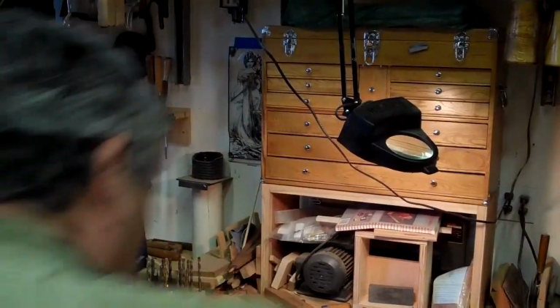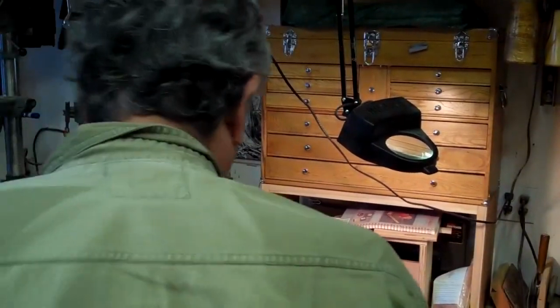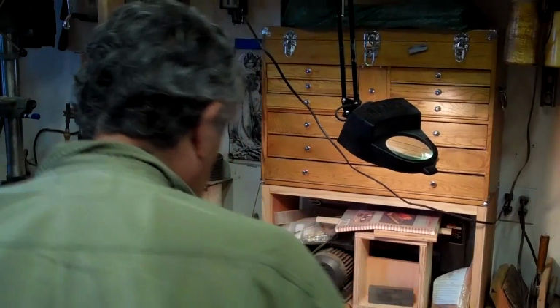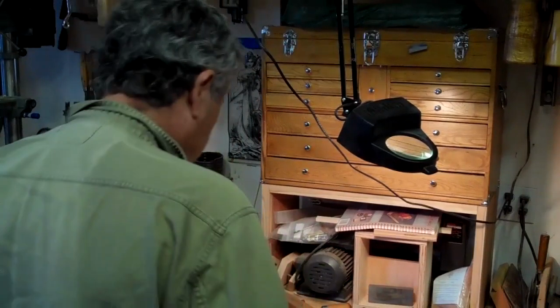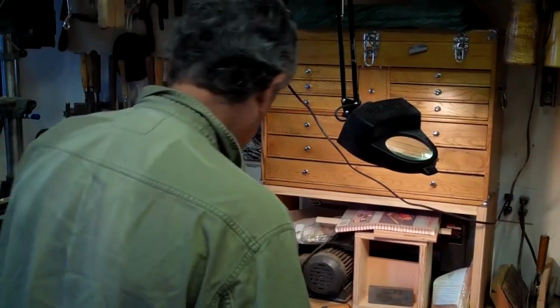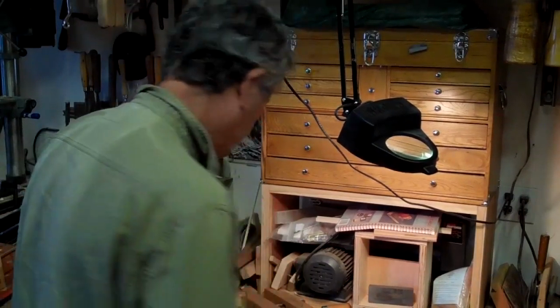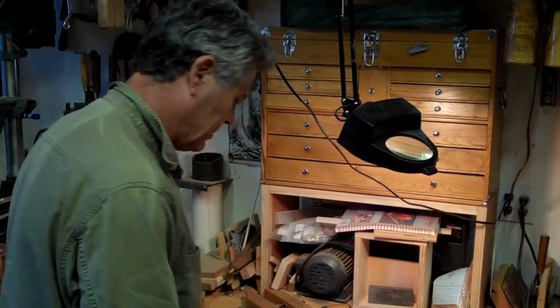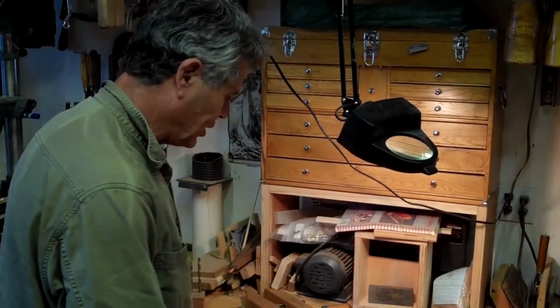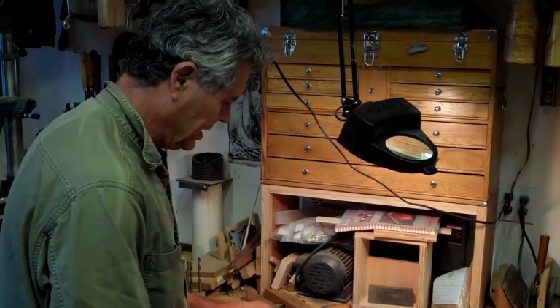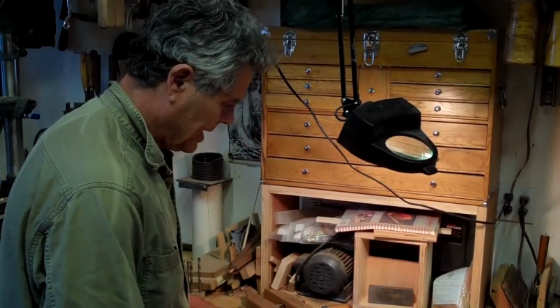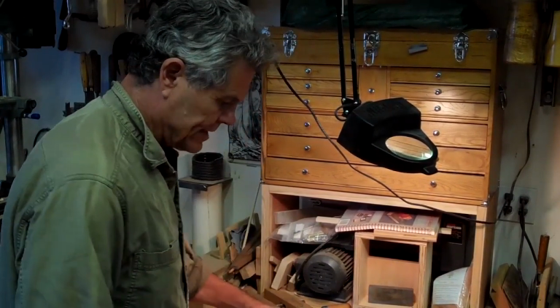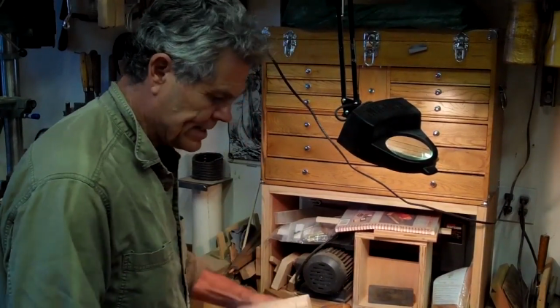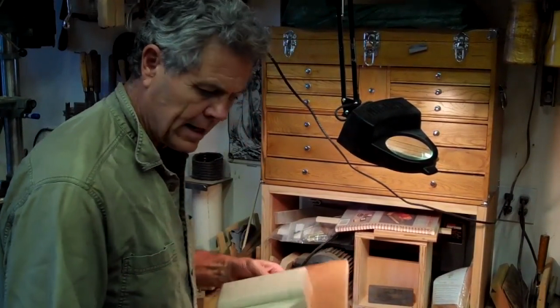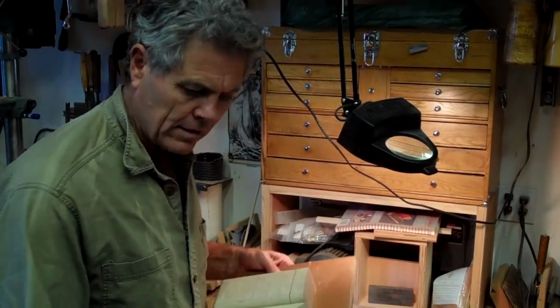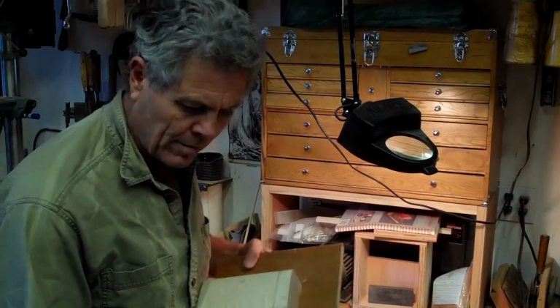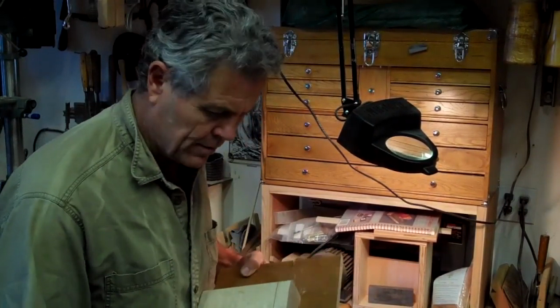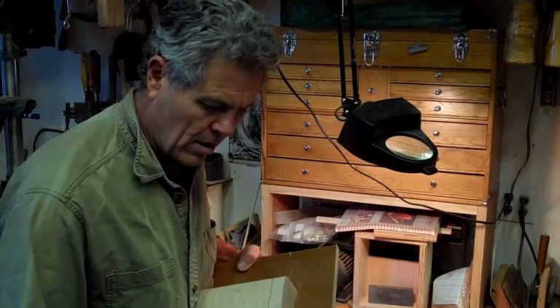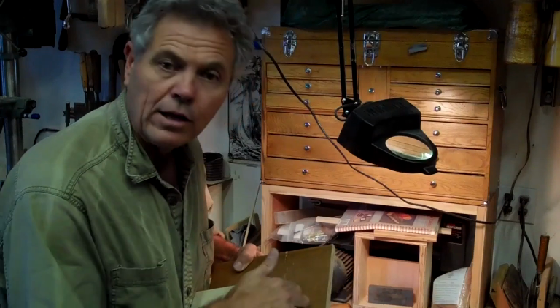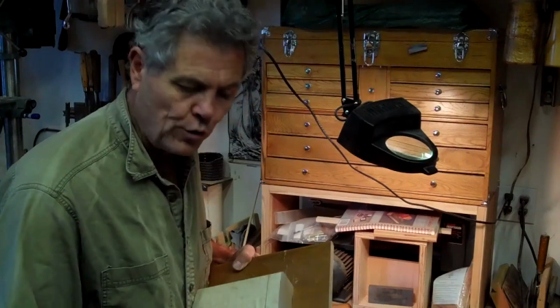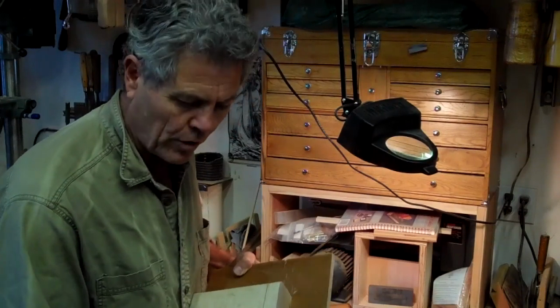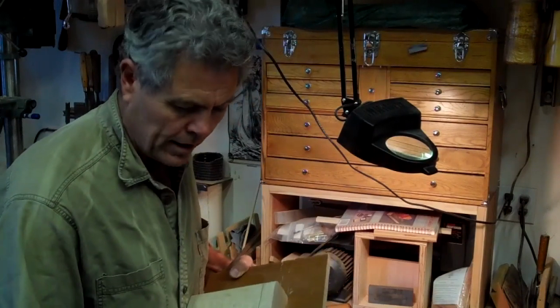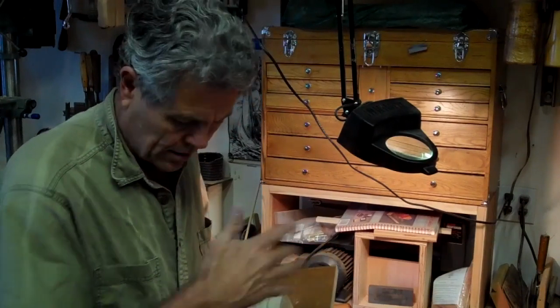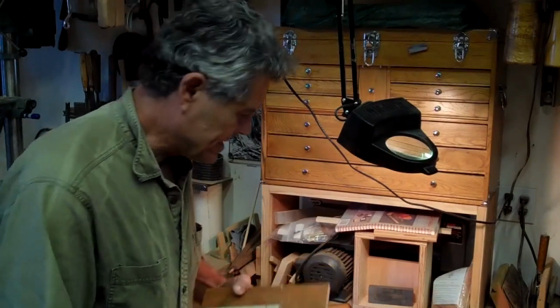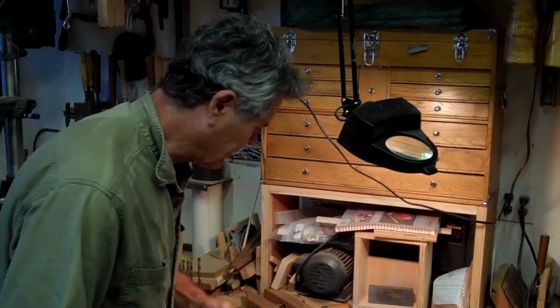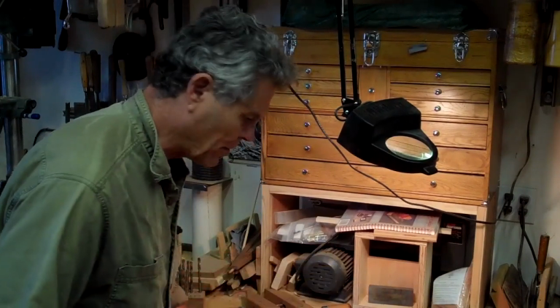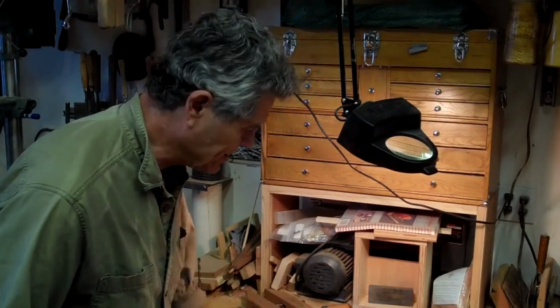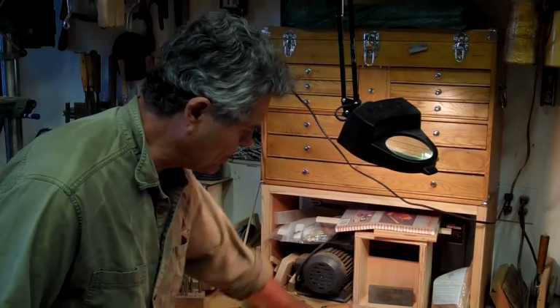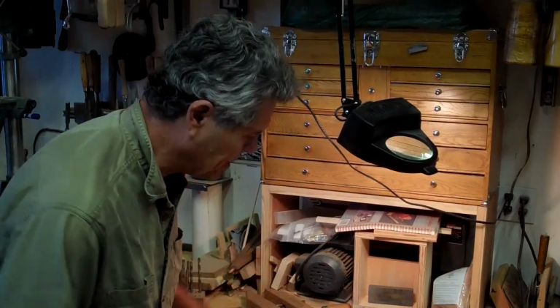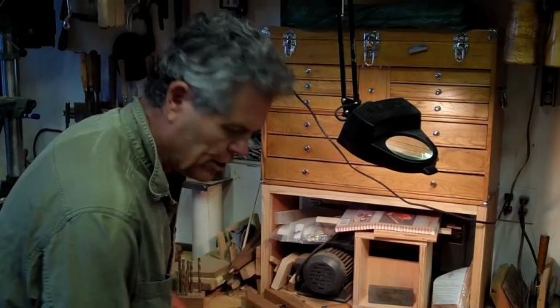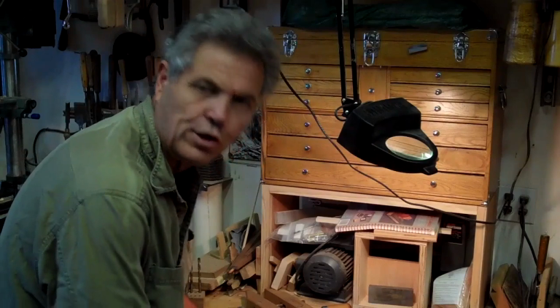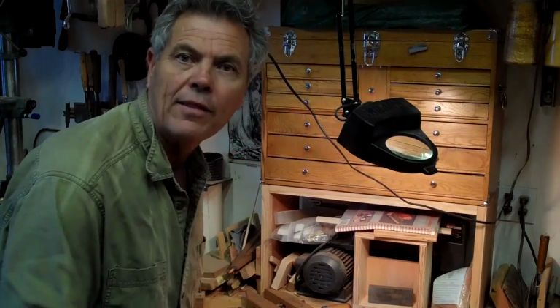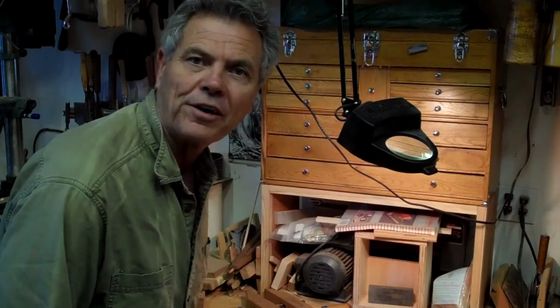The tool I want to talk about today is called the bench hook. I've also combined what's called a shooting board. So let's come over to the bench a little closer and I'll show you how they work.